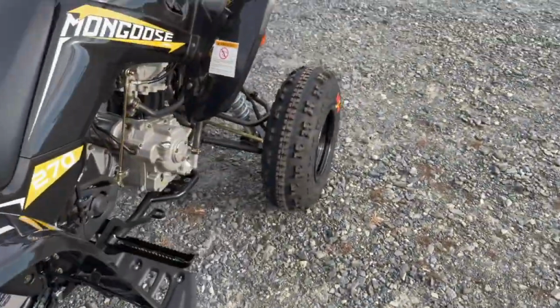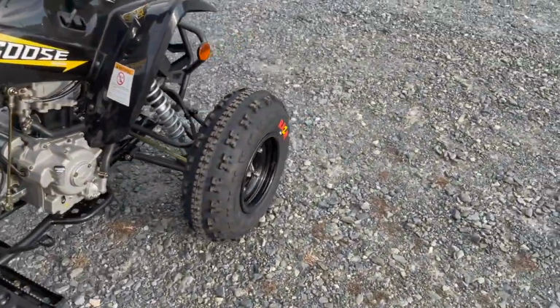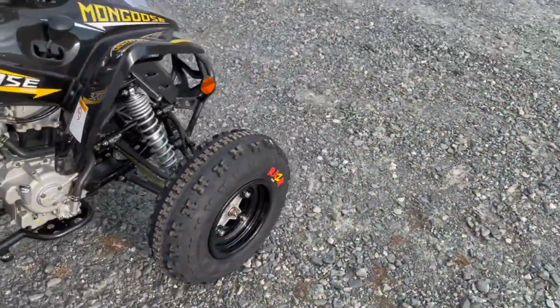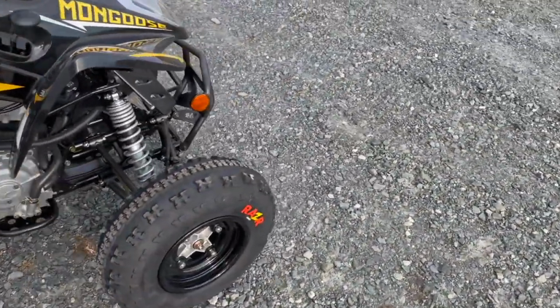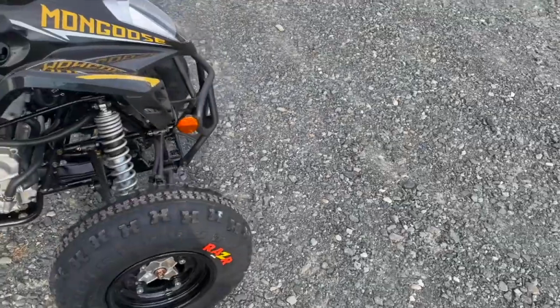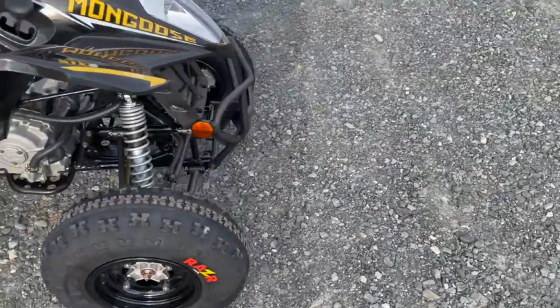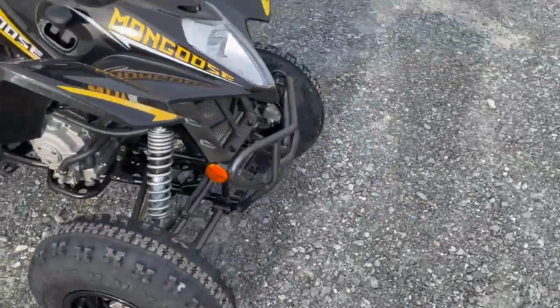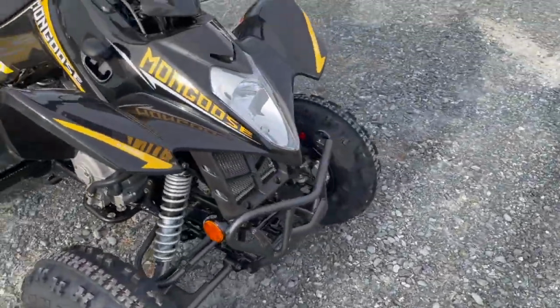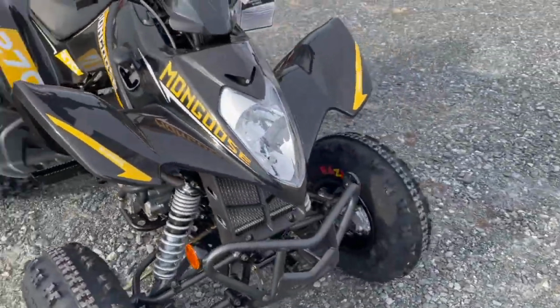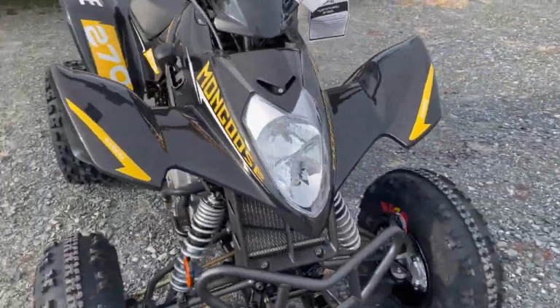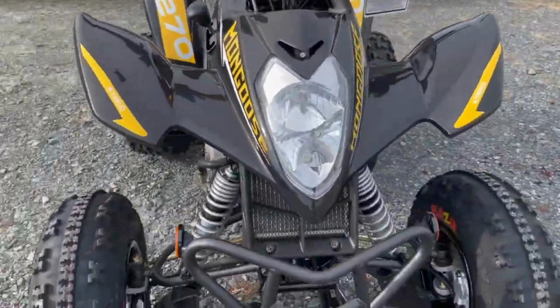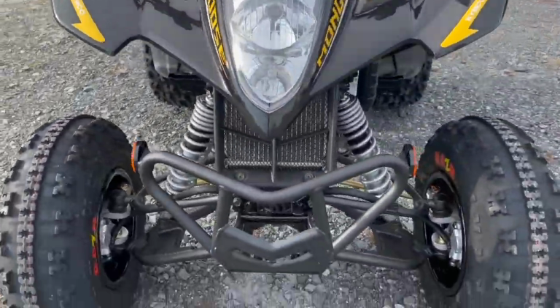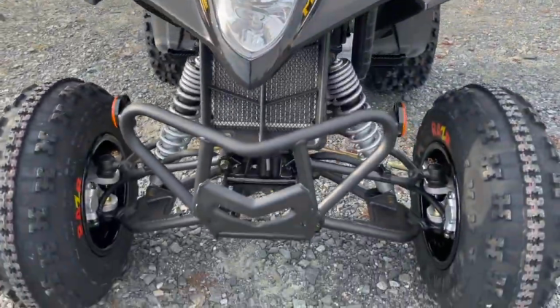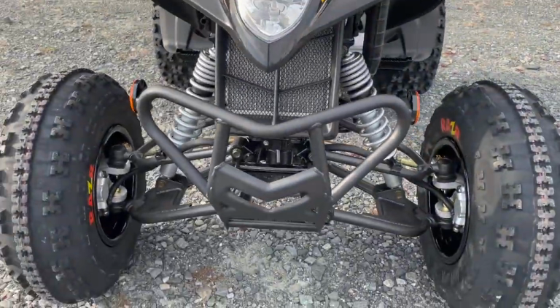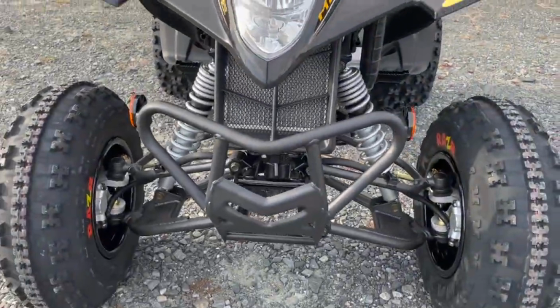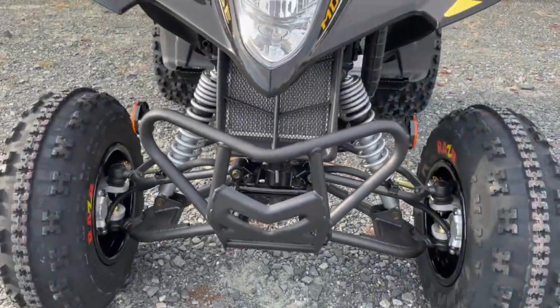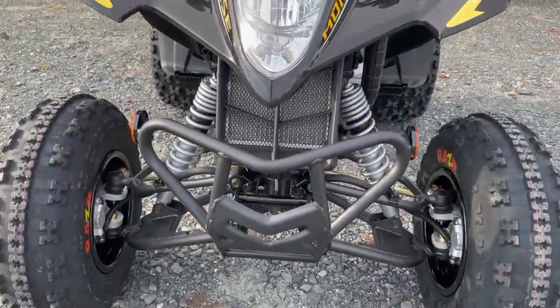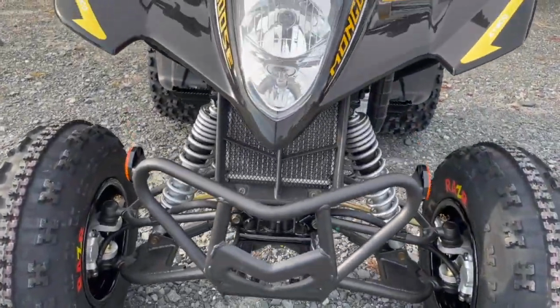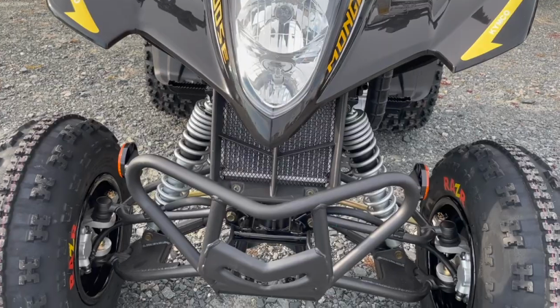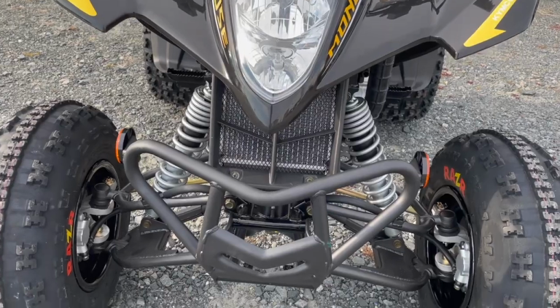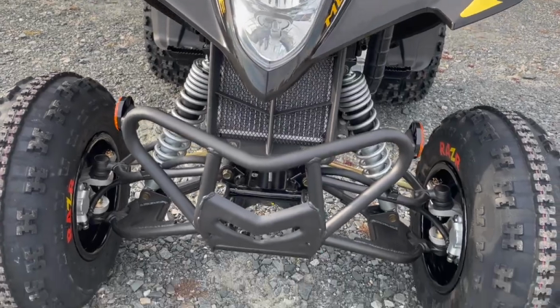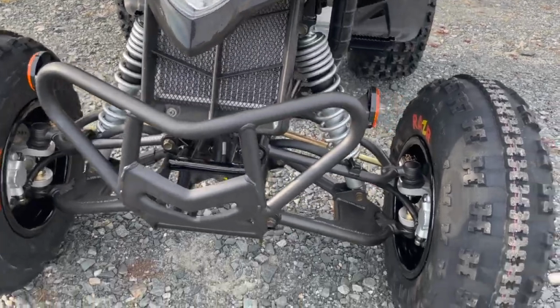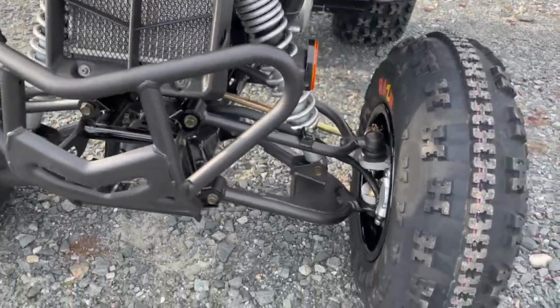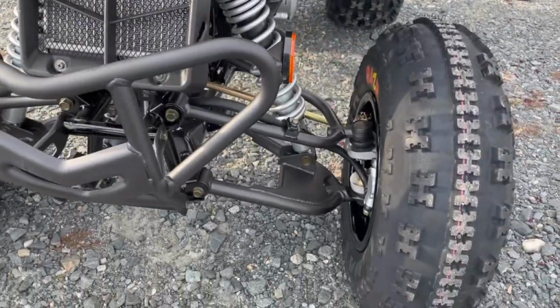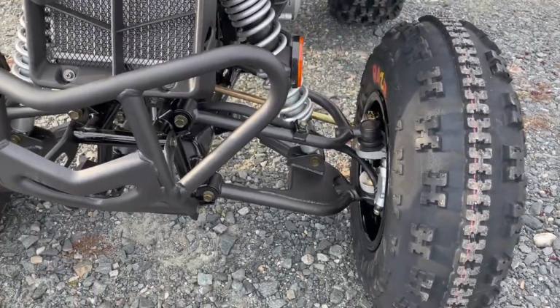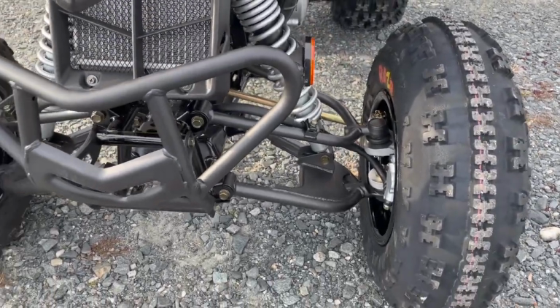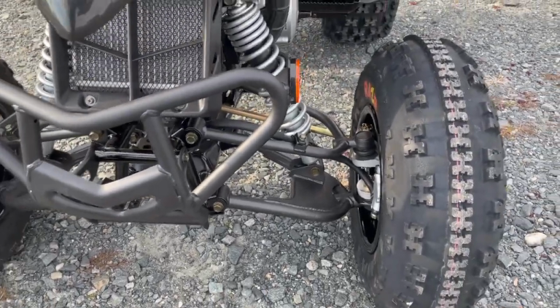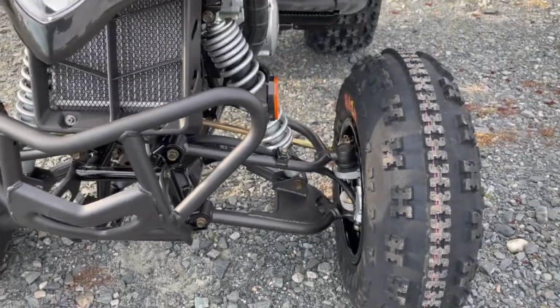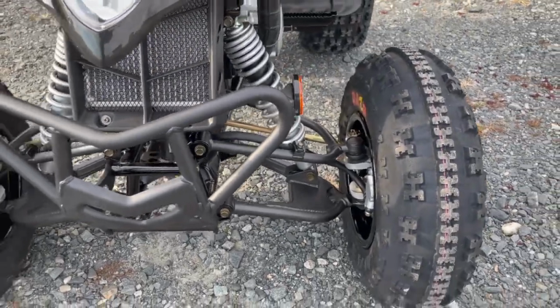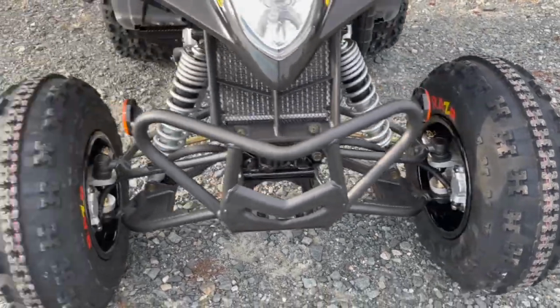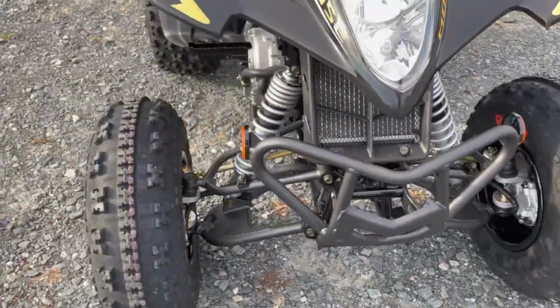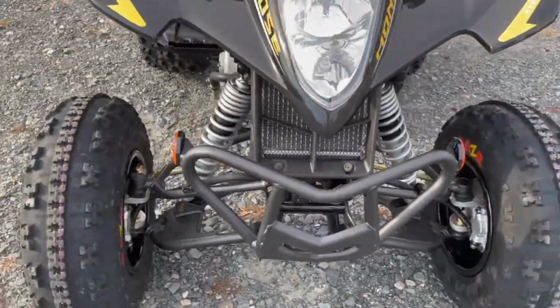Up front you've got a bumper bar that protects the engine and the radiator. You've got the A-arm setup over here — really nice and strong.